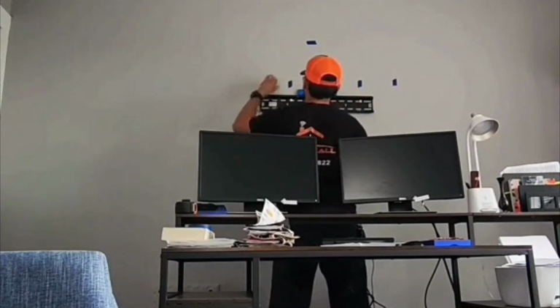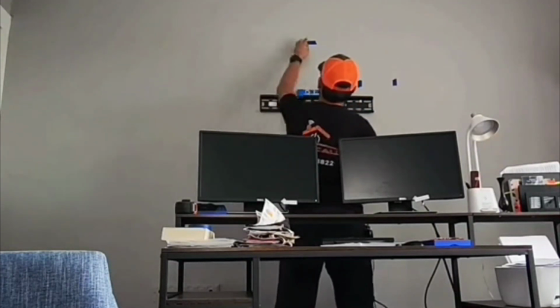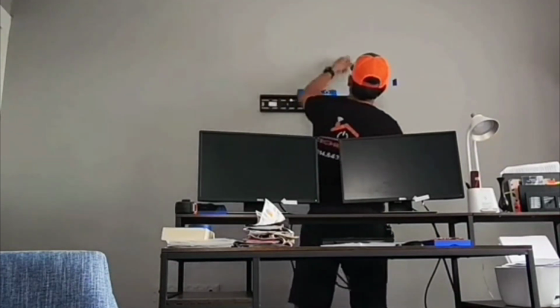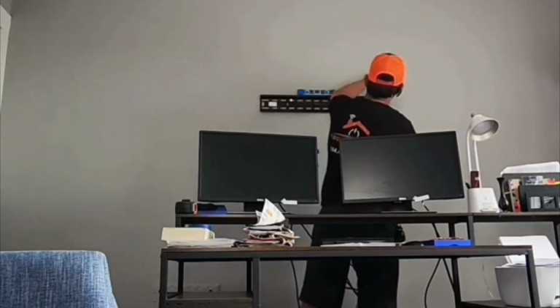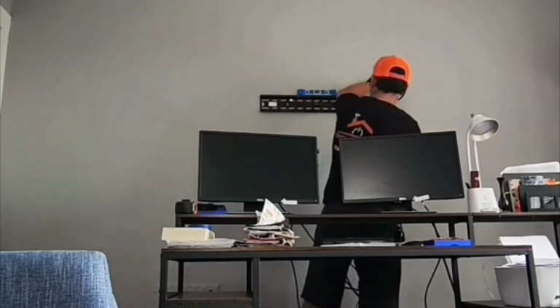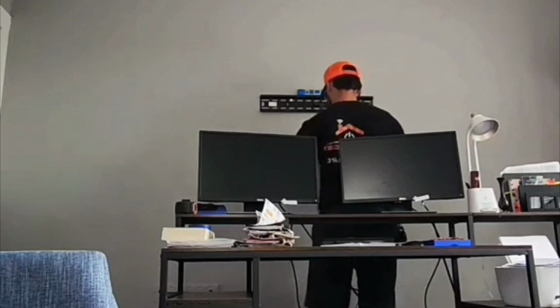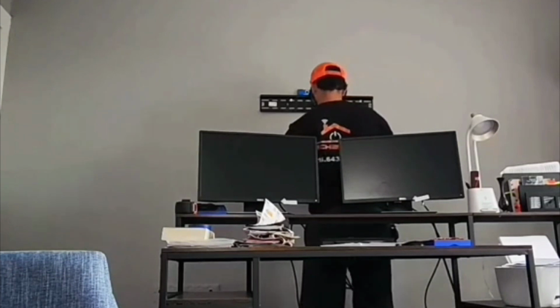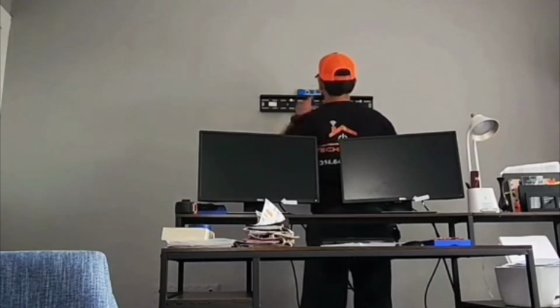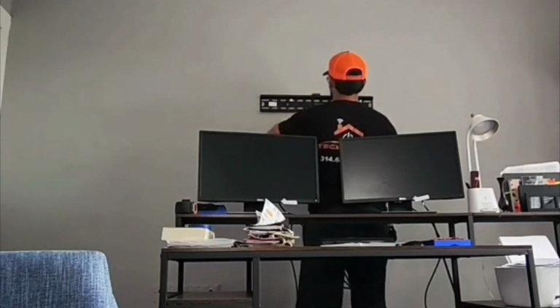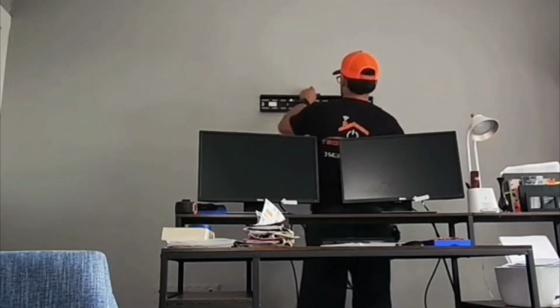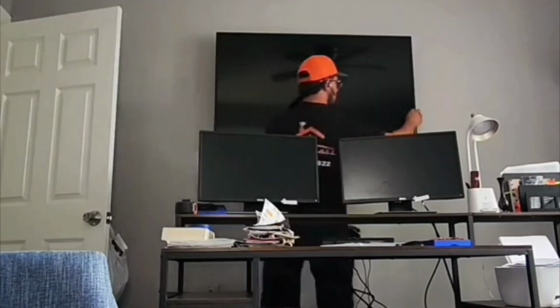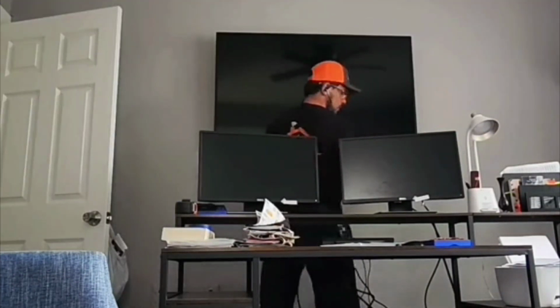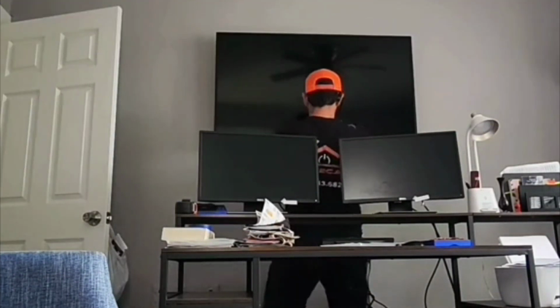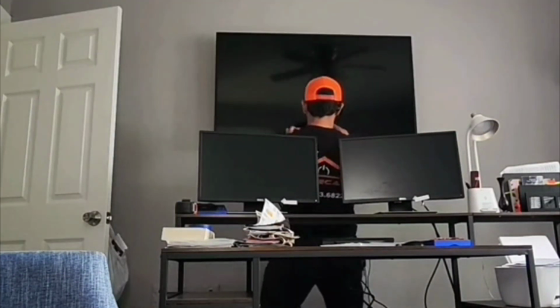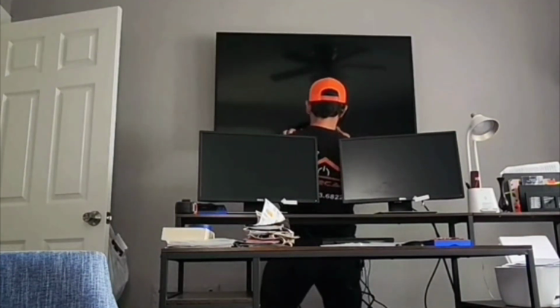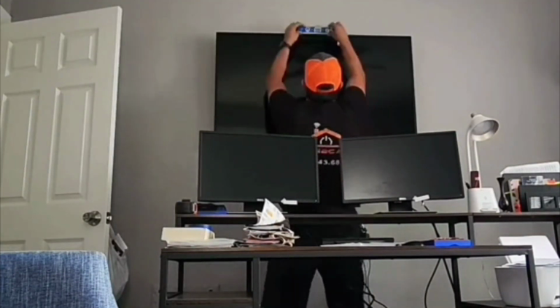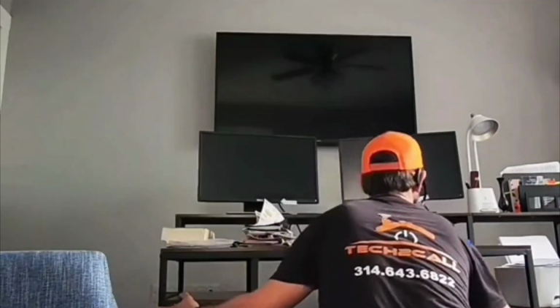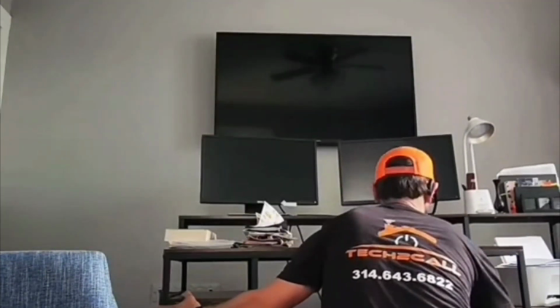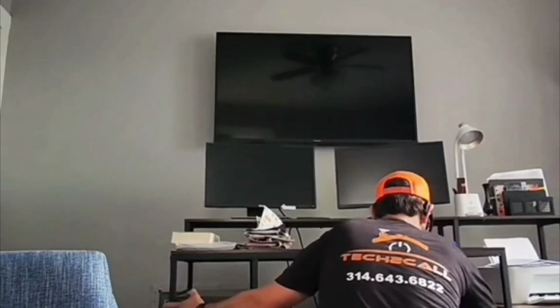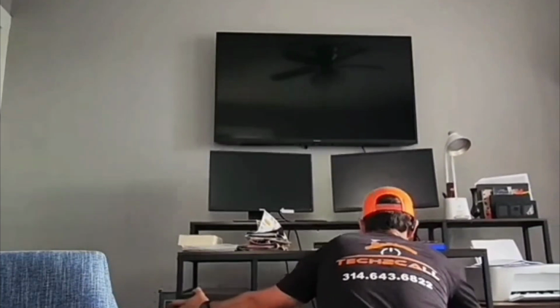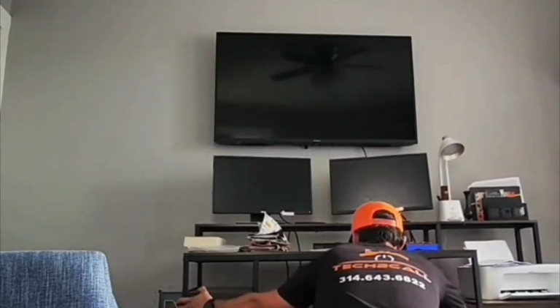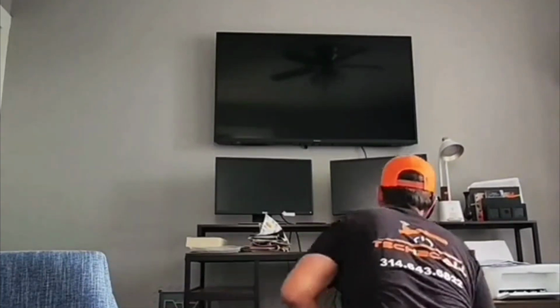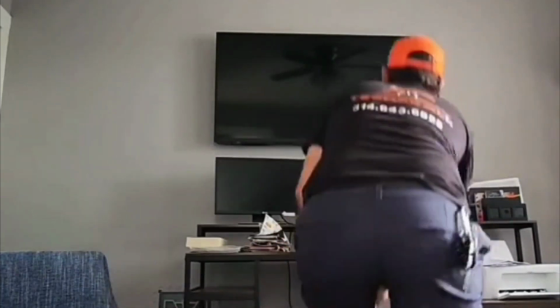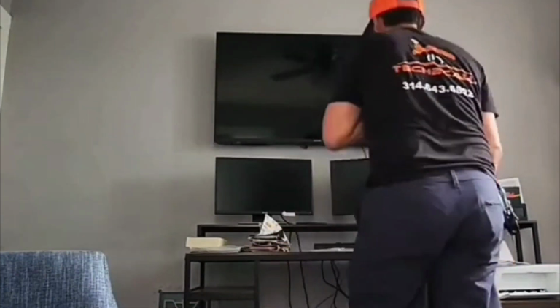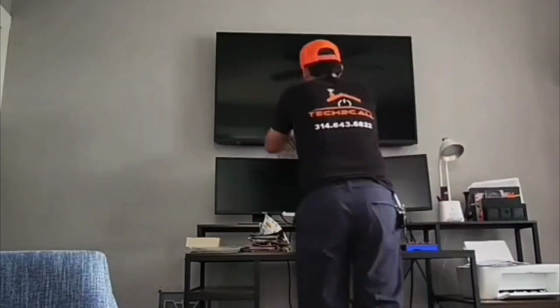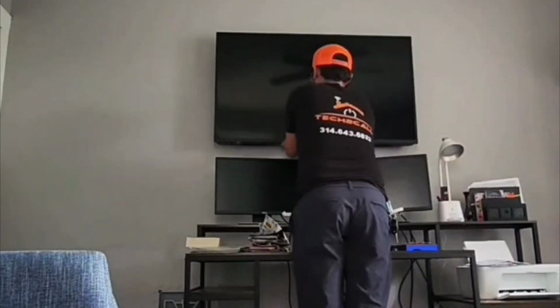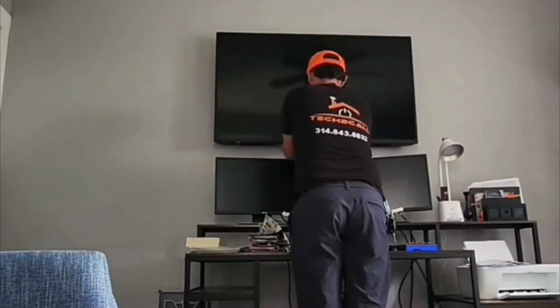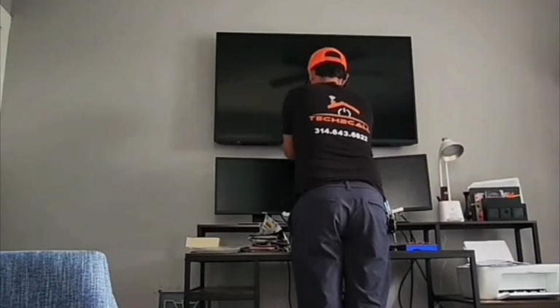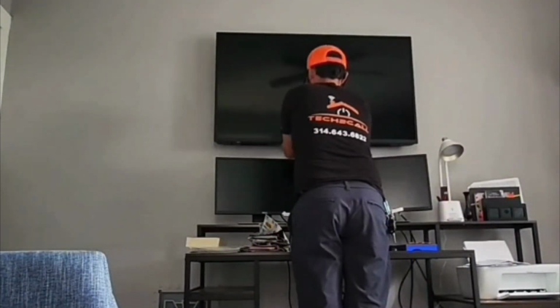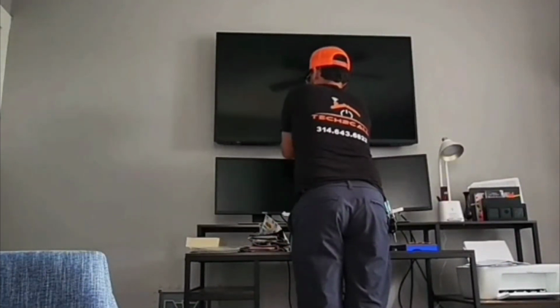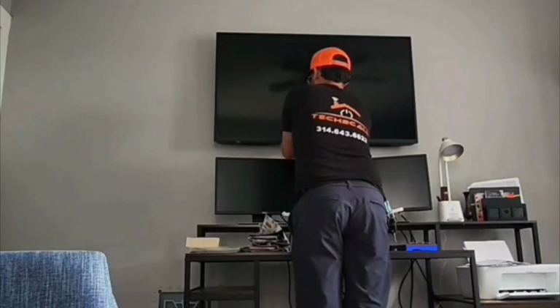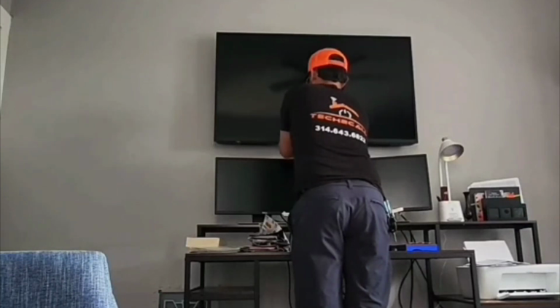Remove the tape and level — we're good to go. Got the TV mounted, ensured that we're level. Go ahead and push it on back and make sure we get it powered on.